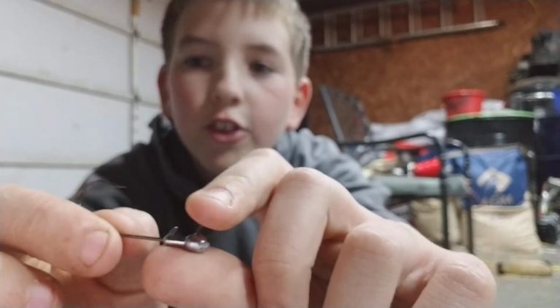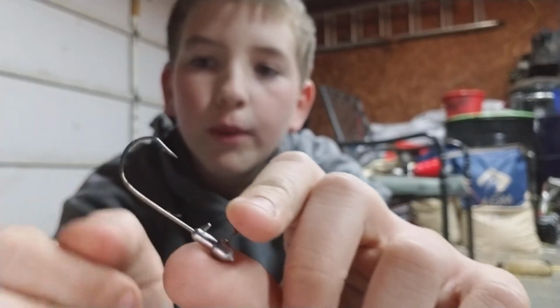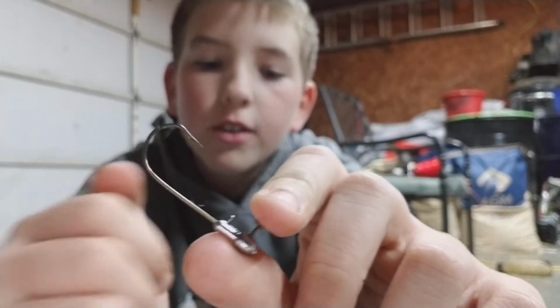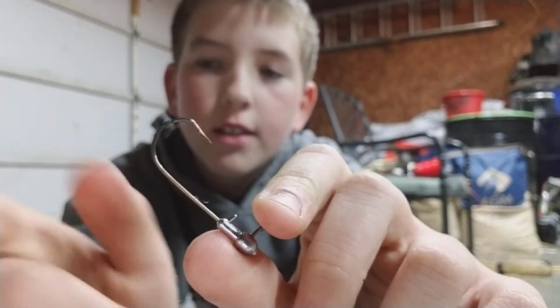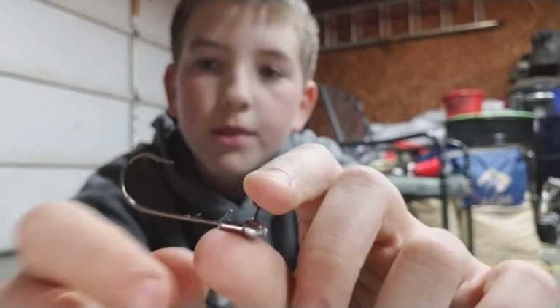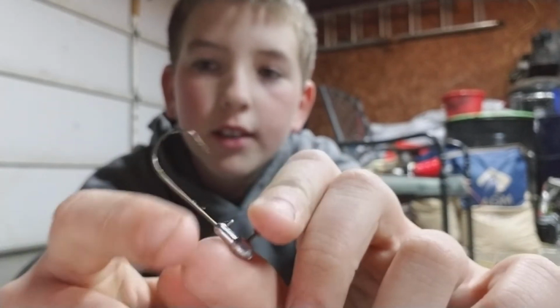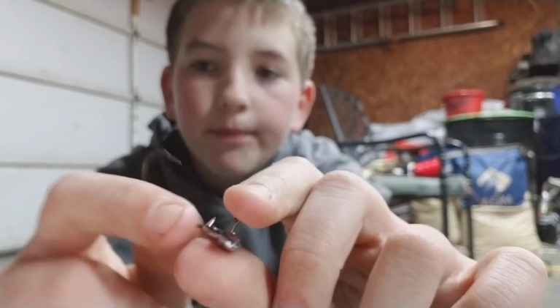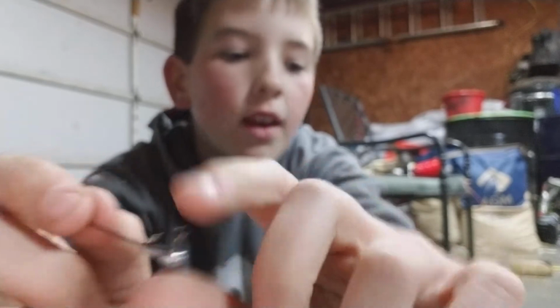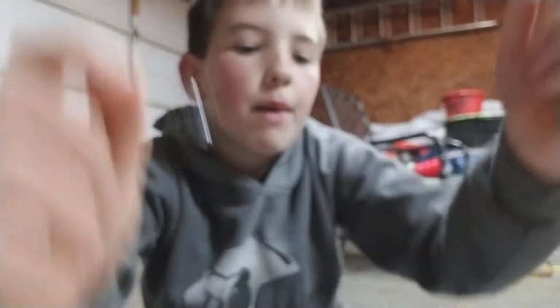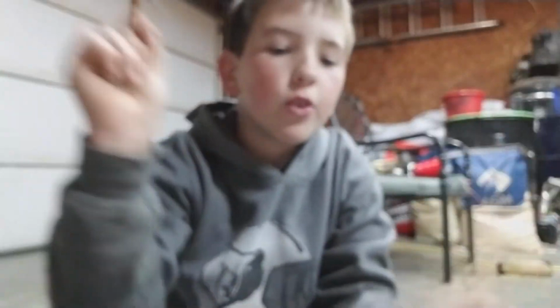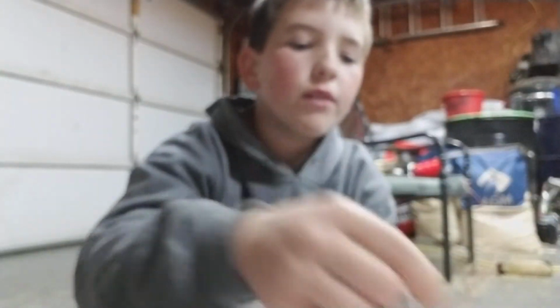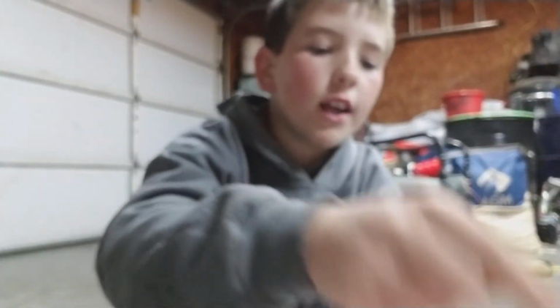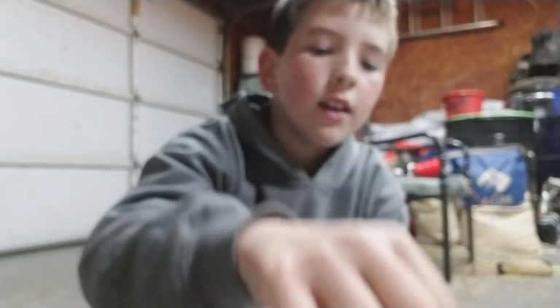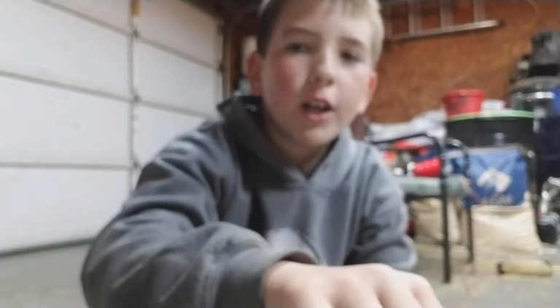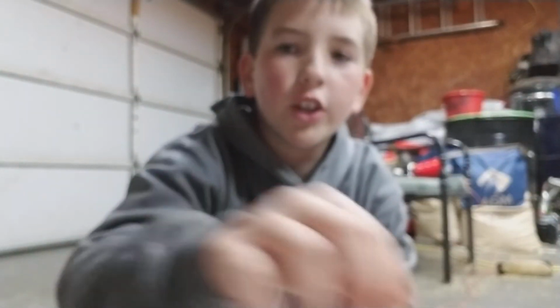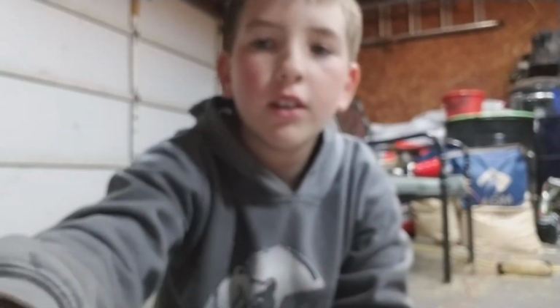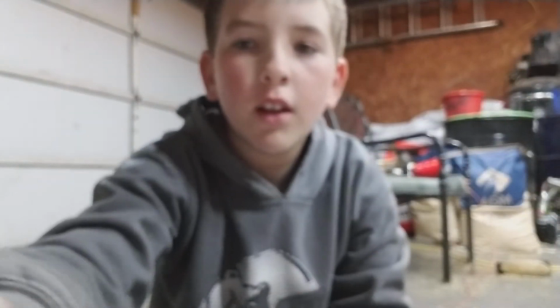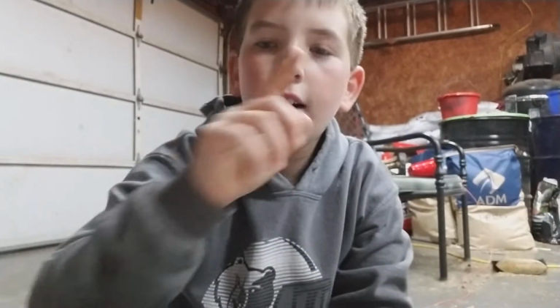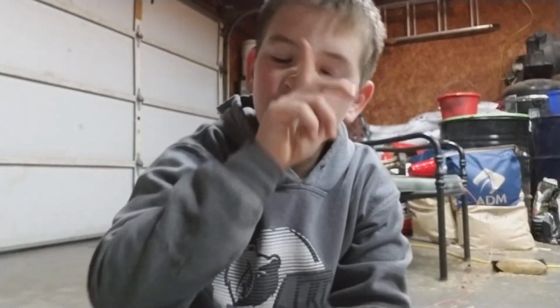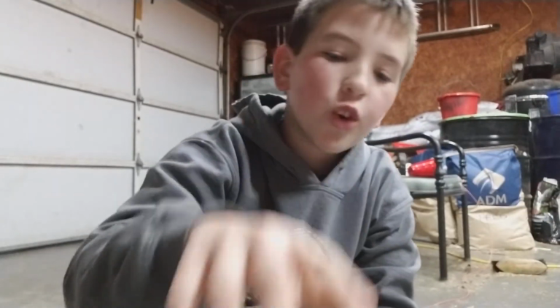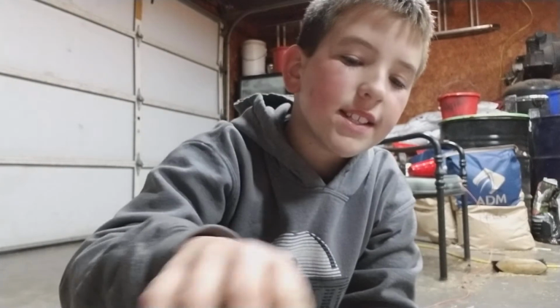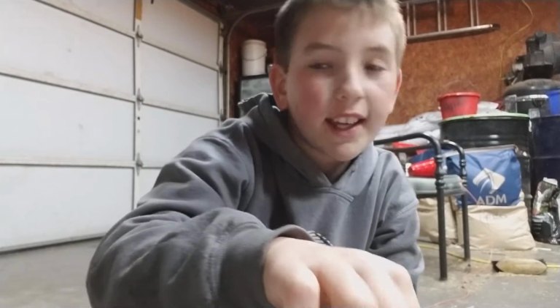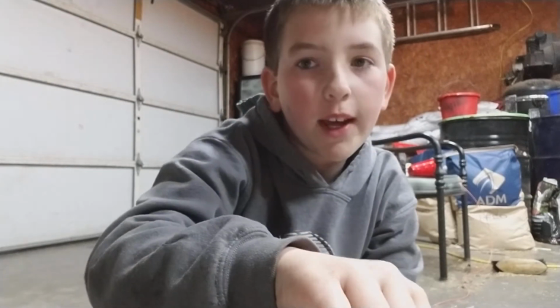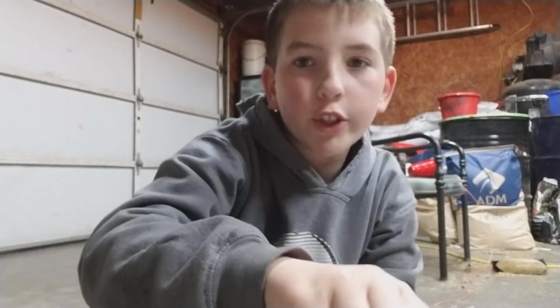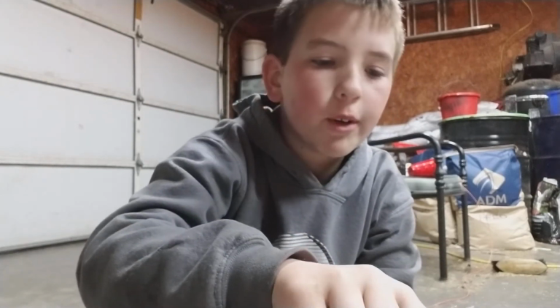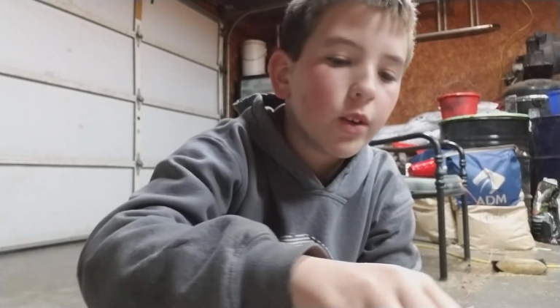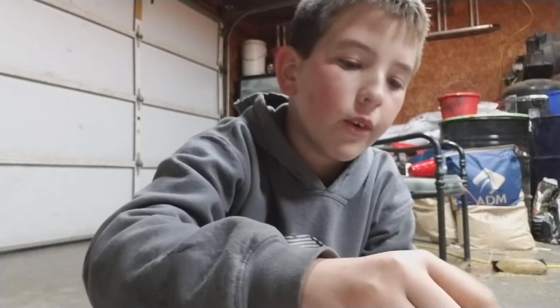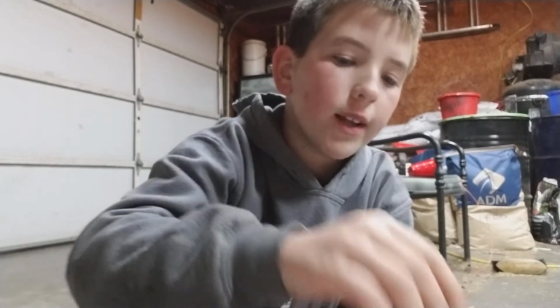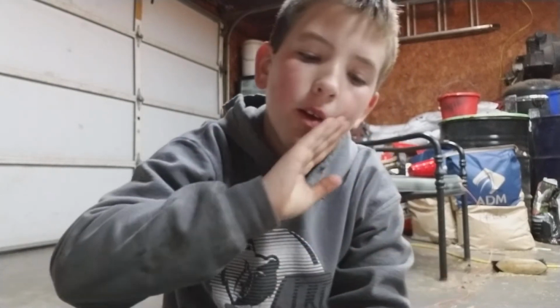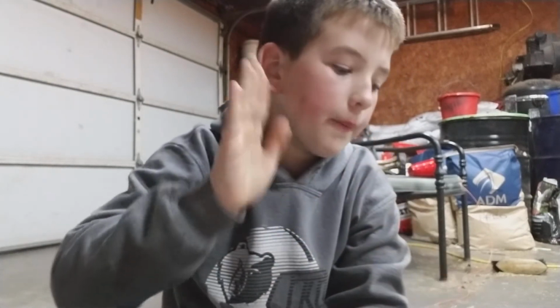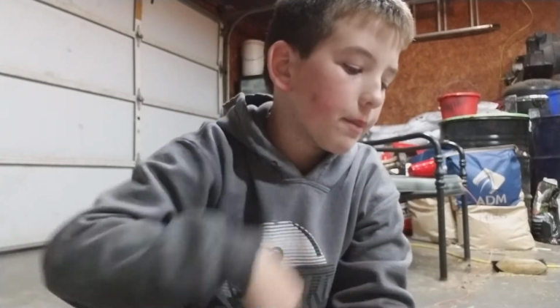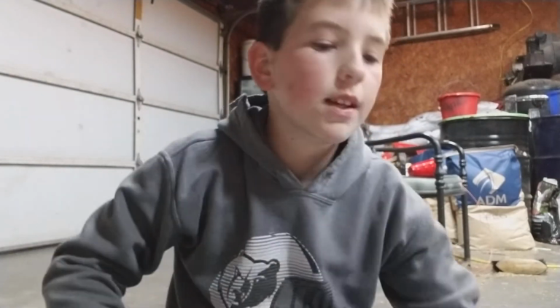Next, I got these jig heads for the minnows and some worms that I got. I might be doing a giveaway — I'm not sure. A fan requested a giveaway, so I'm just thinking about it.